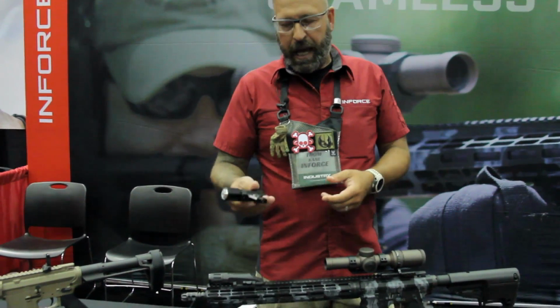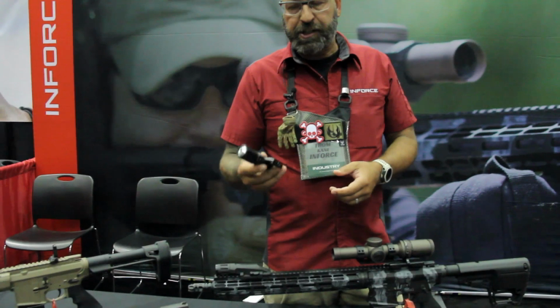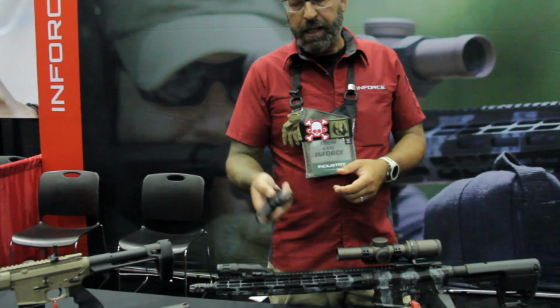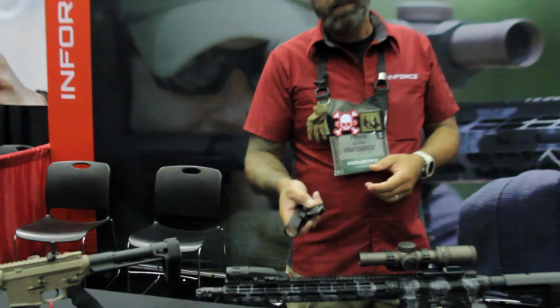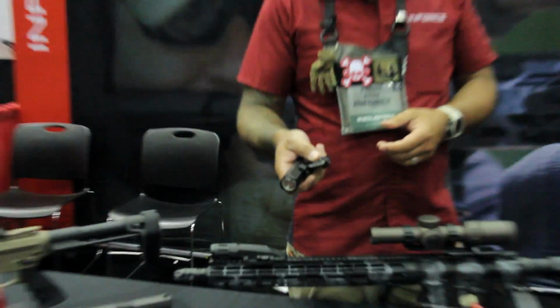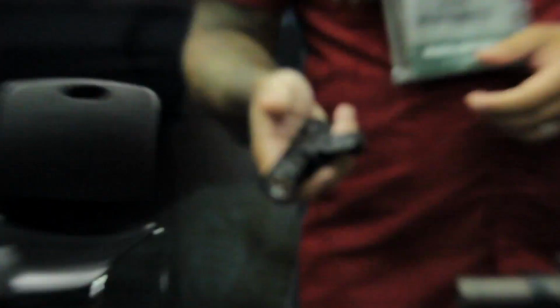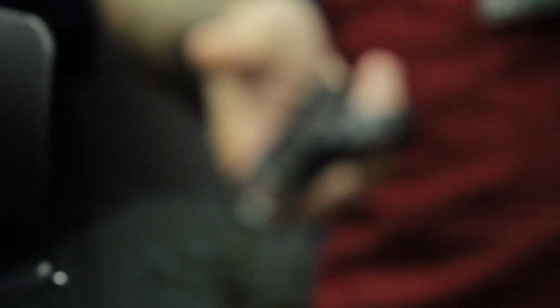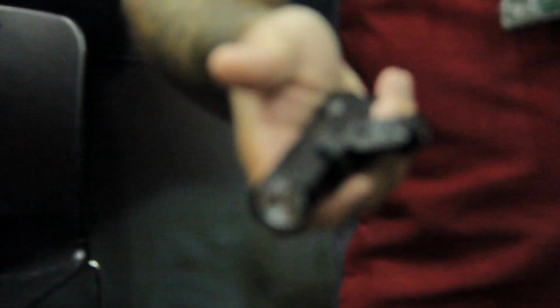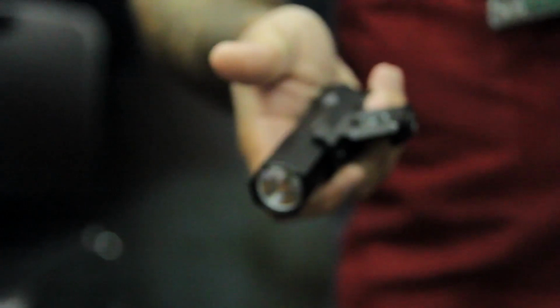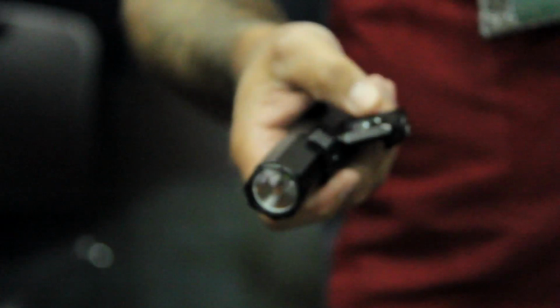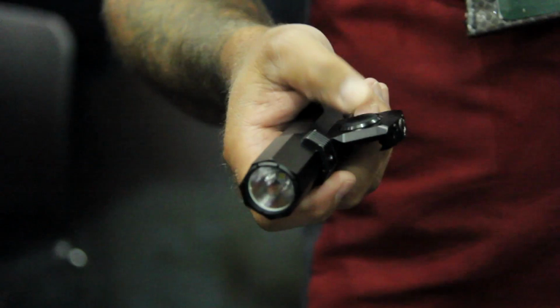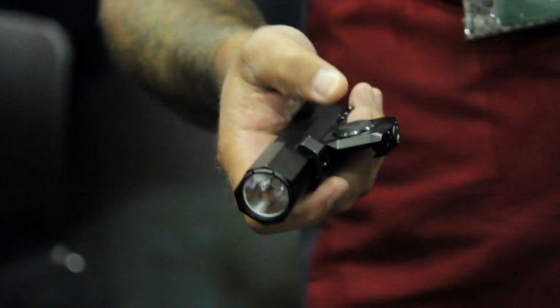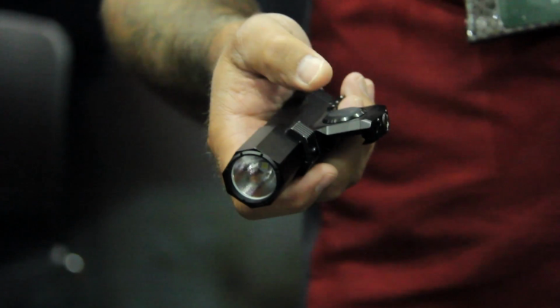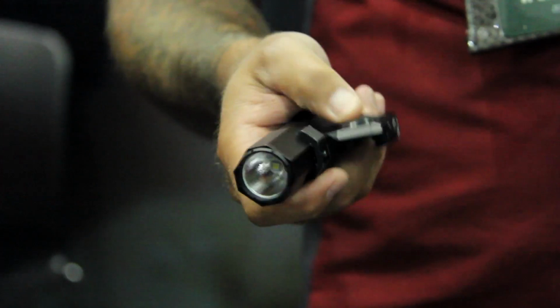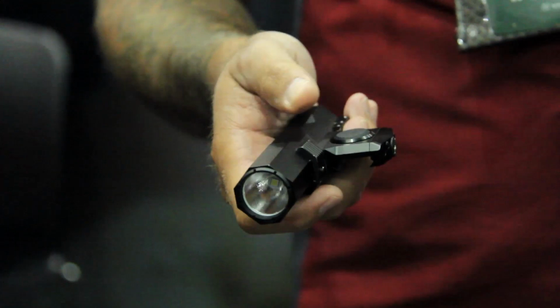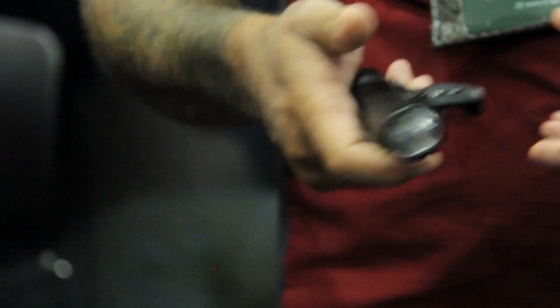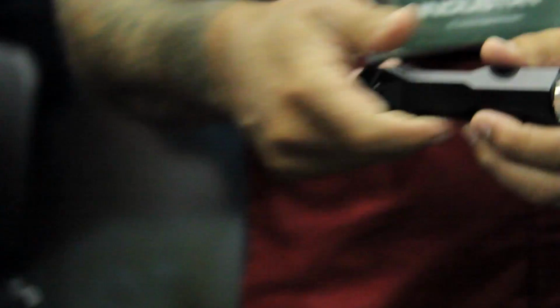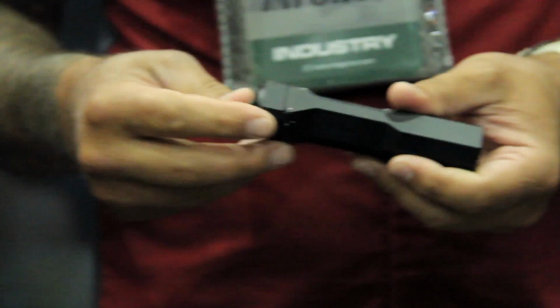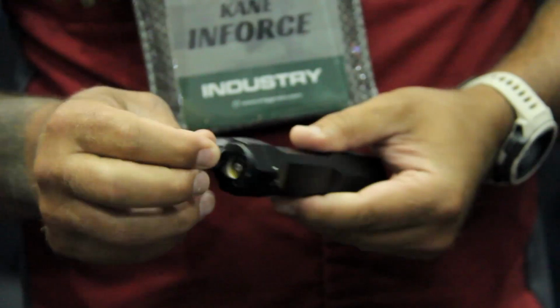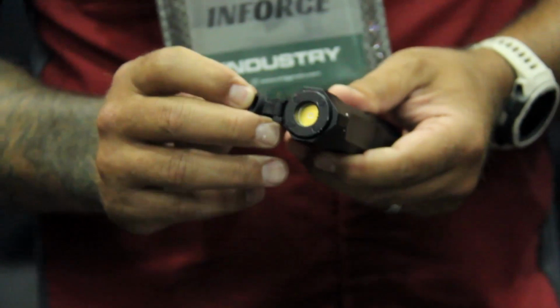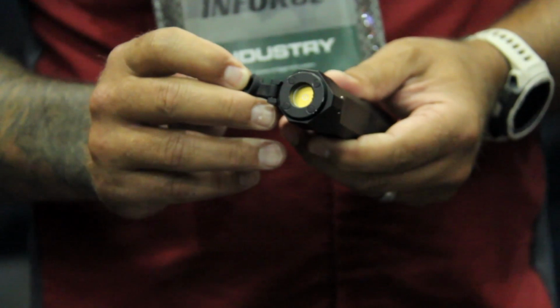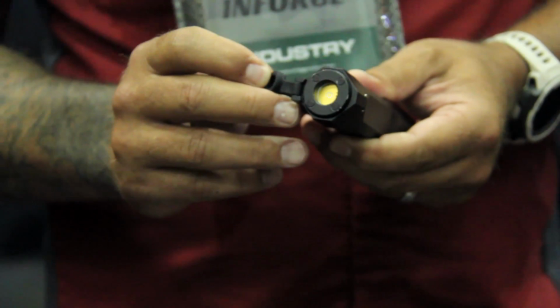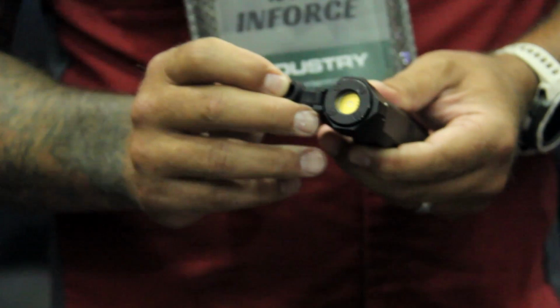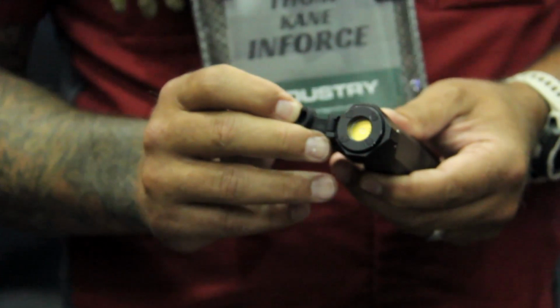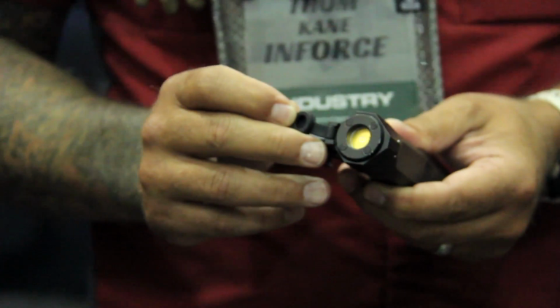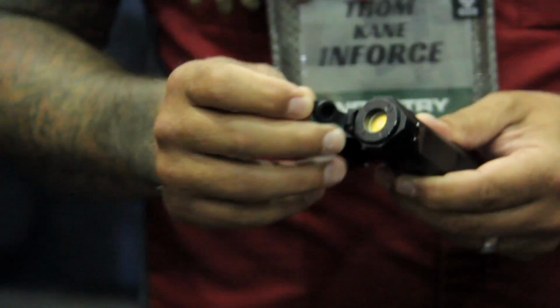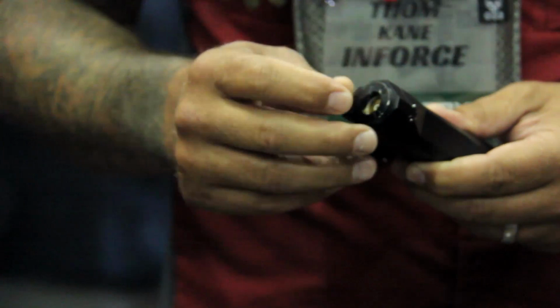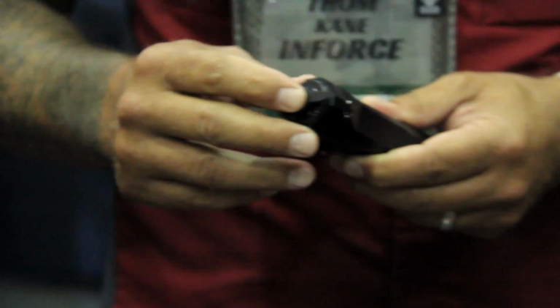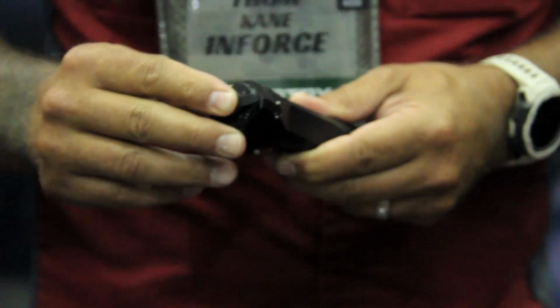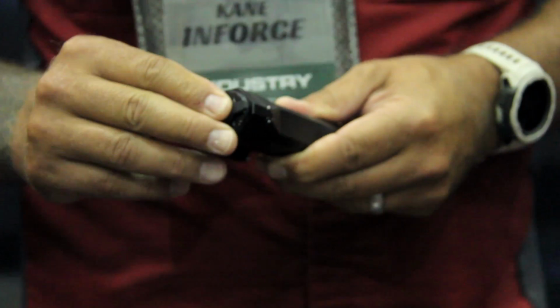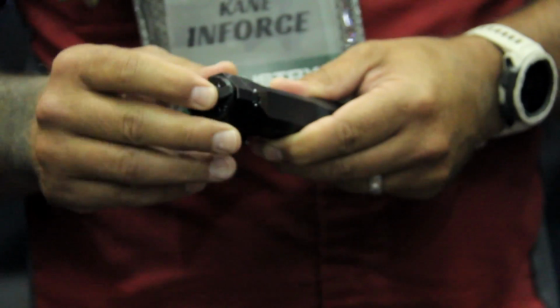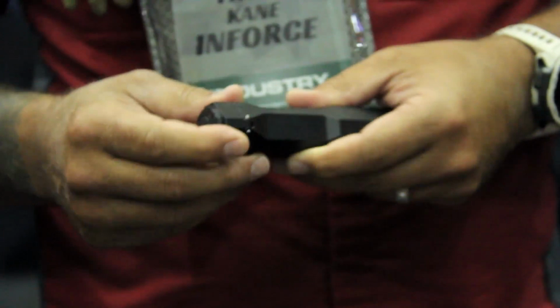As you can see, right angle with the pressure switch here, but we're also going to use a tape switch. Had a lot of people asking for that, so we're going to give it to them.